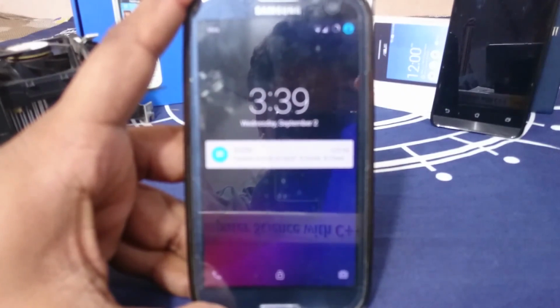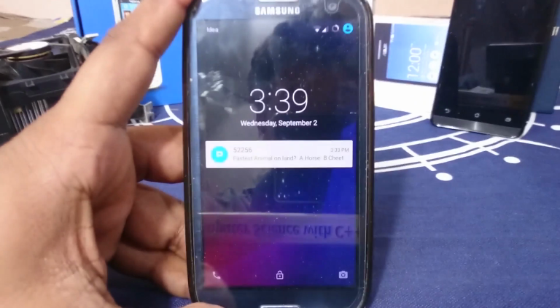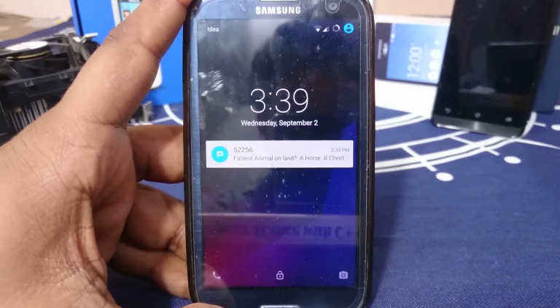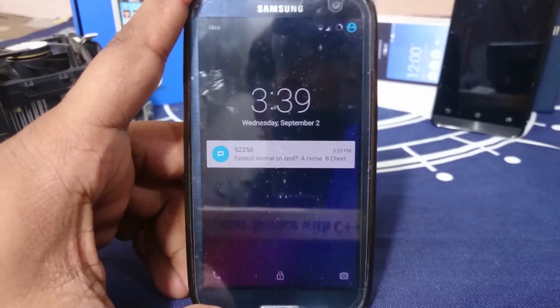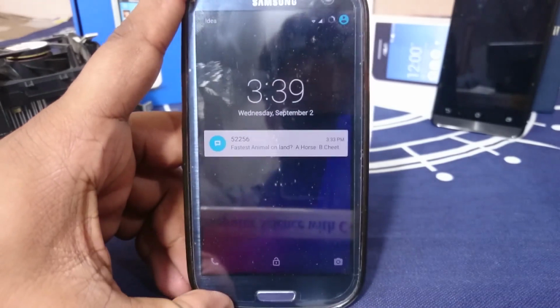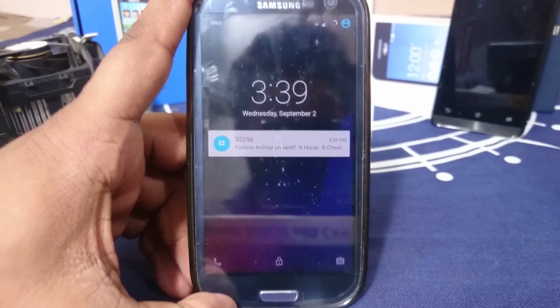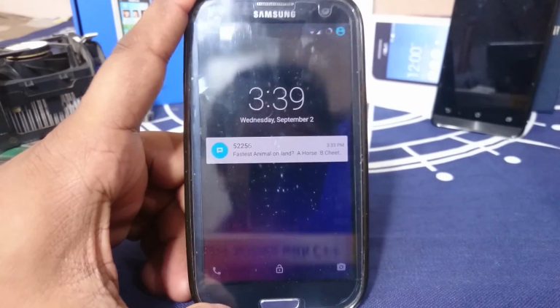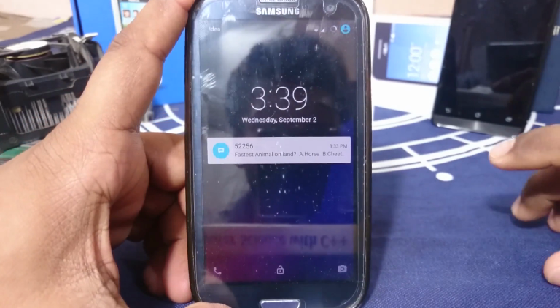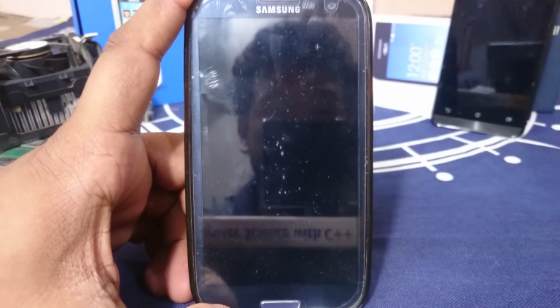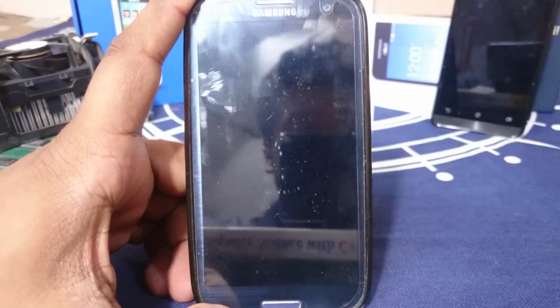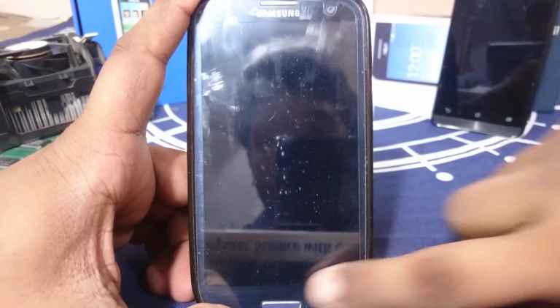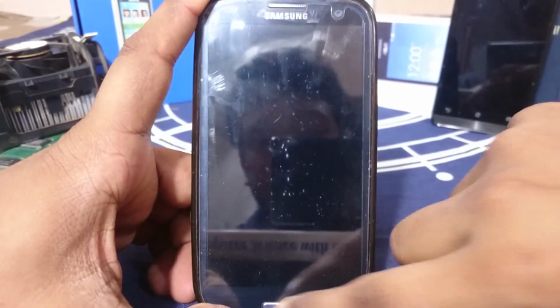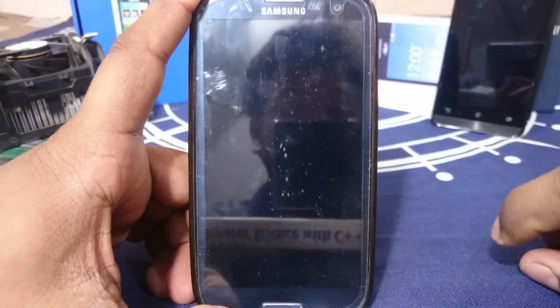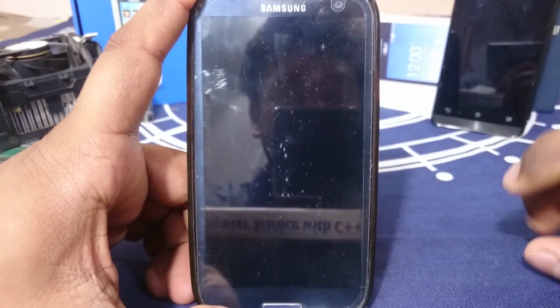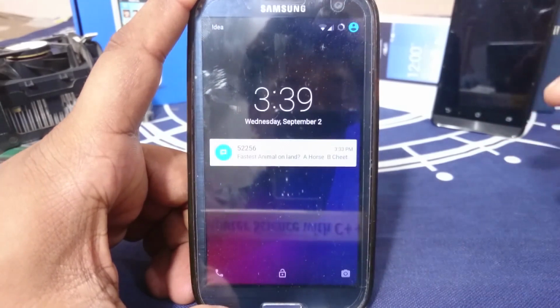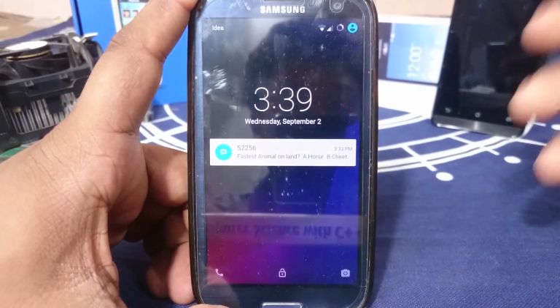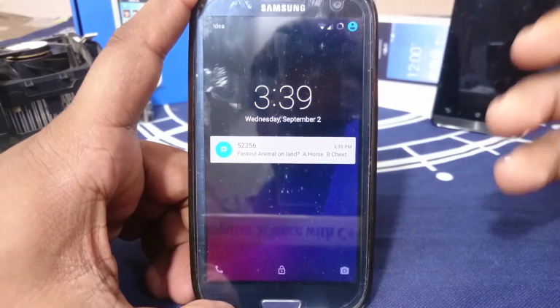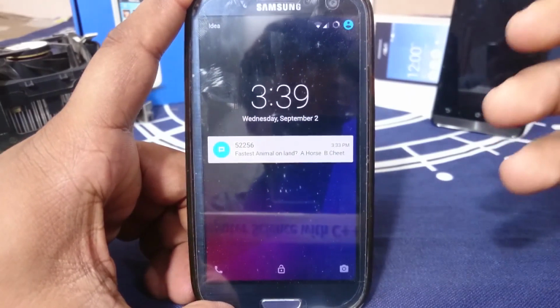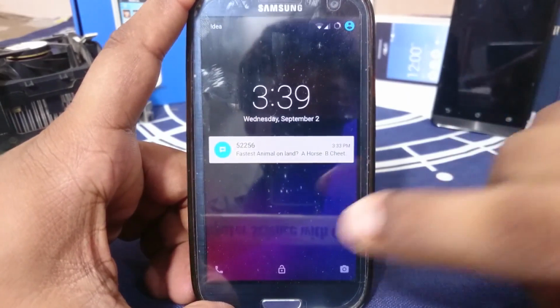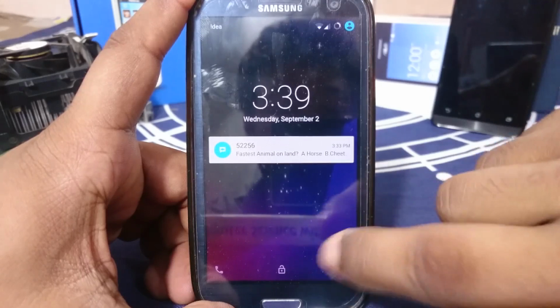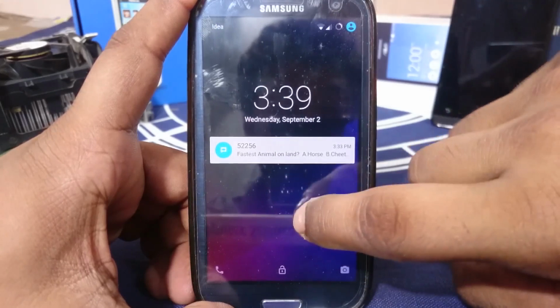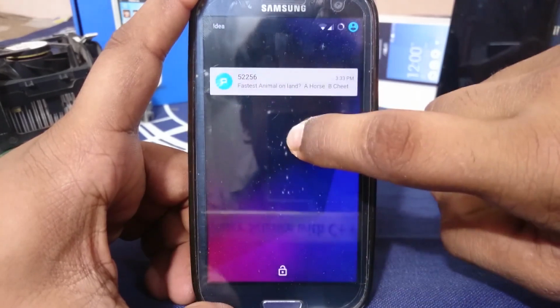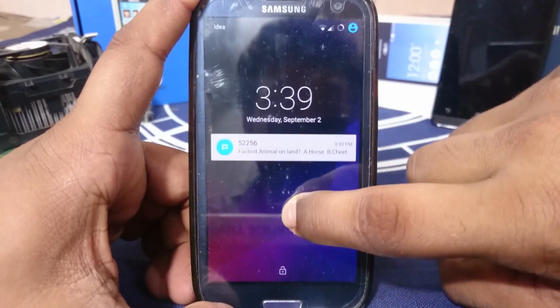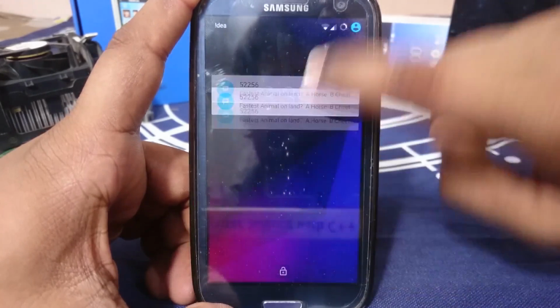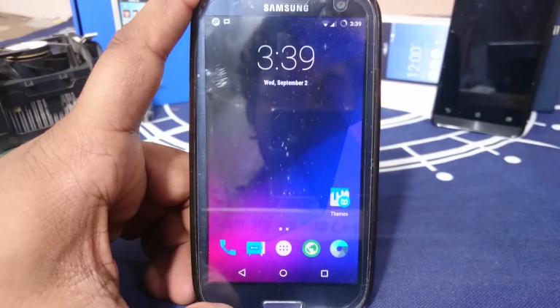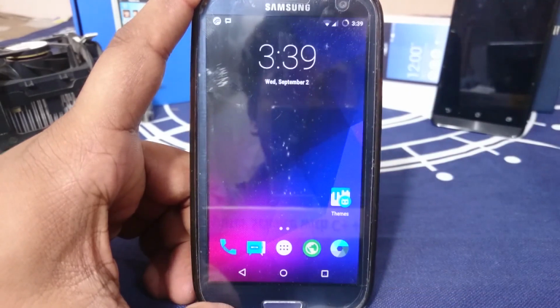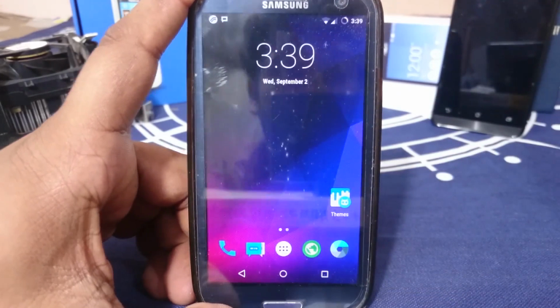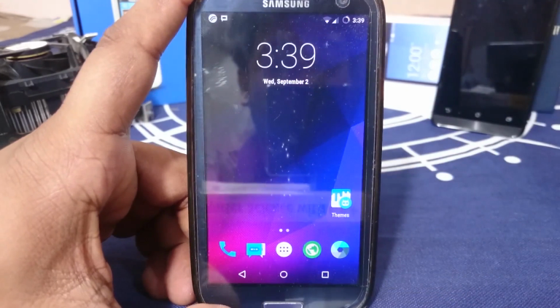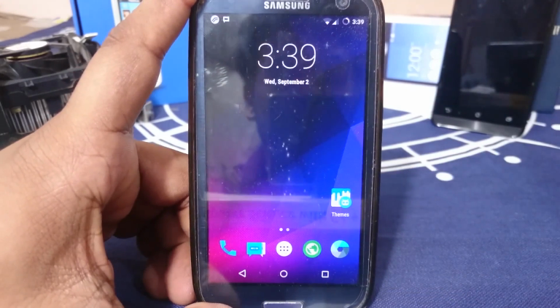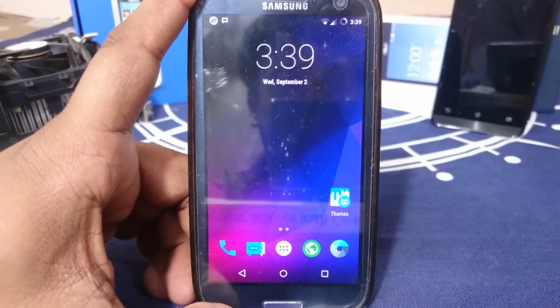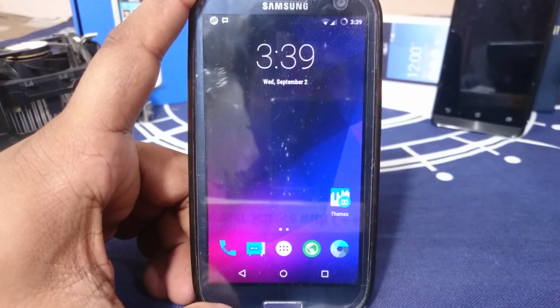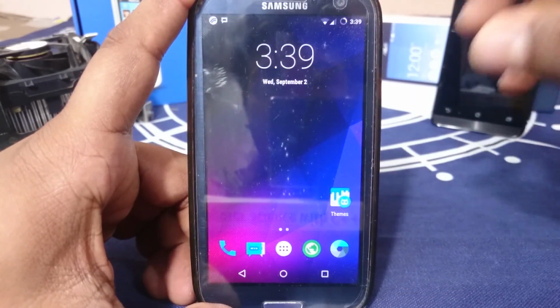First of all, what you would see here is the lock screen. It is a standard Lollipop lock screen — nothing special but really cool. It does work: you have shortcuts and you can swipe up for unlocking your device.